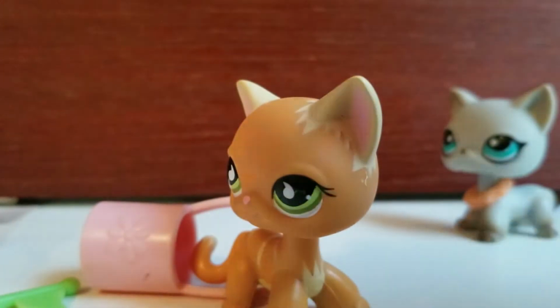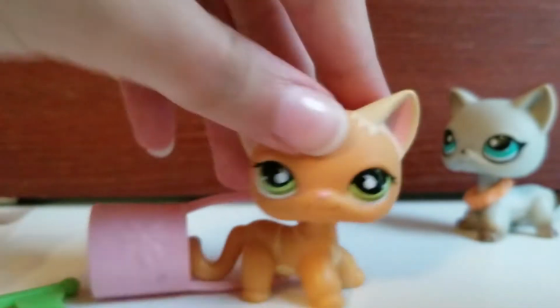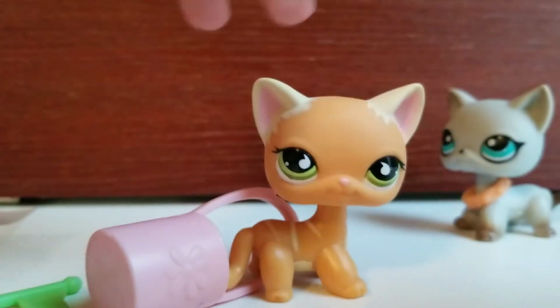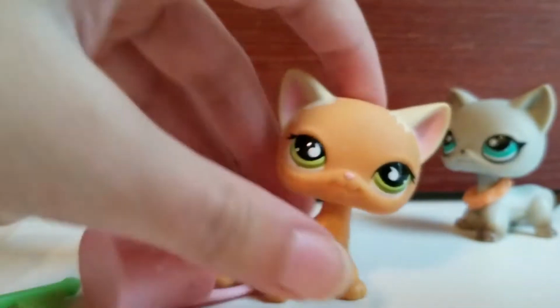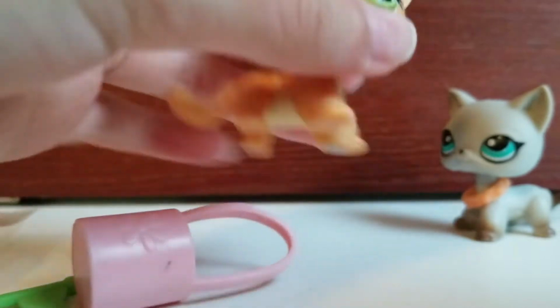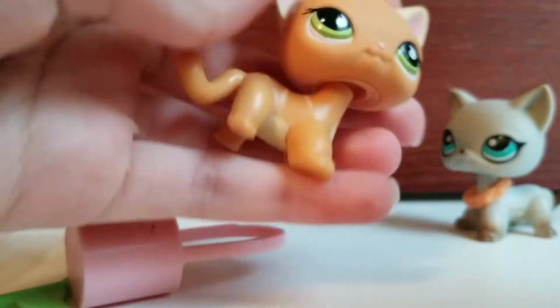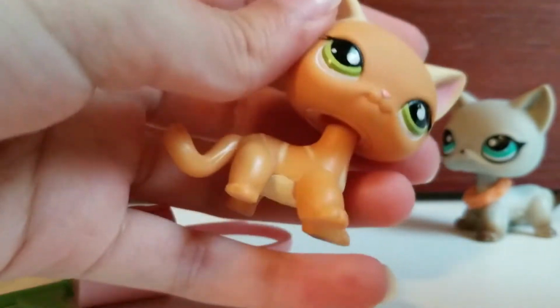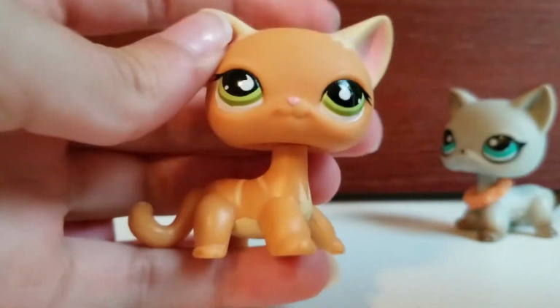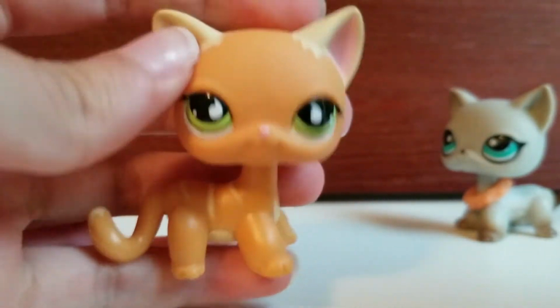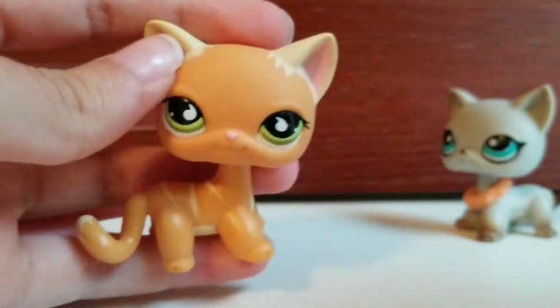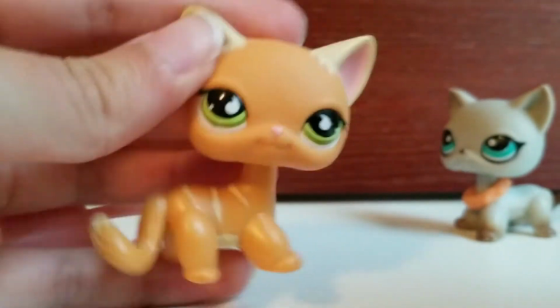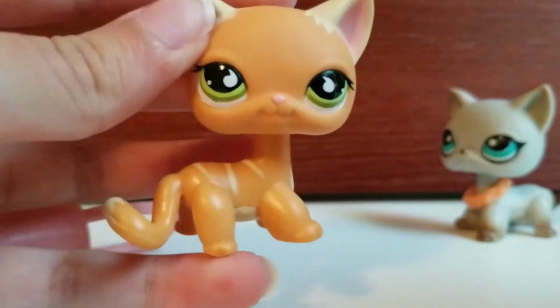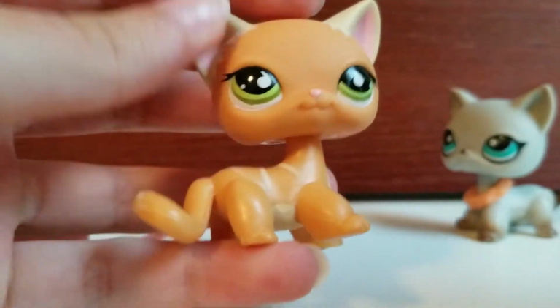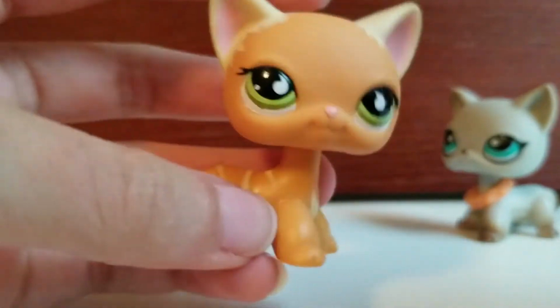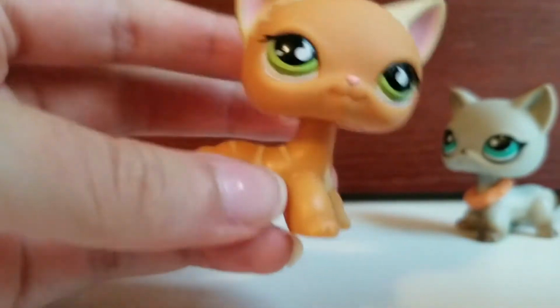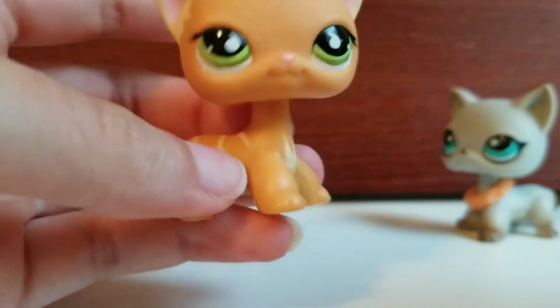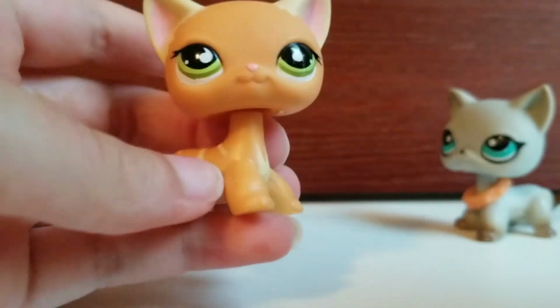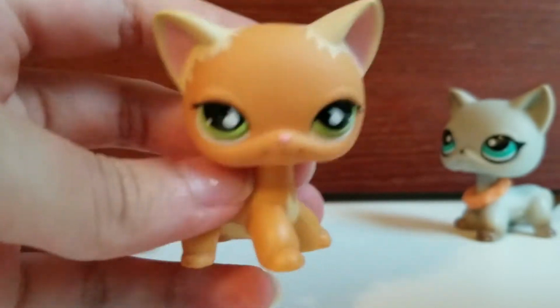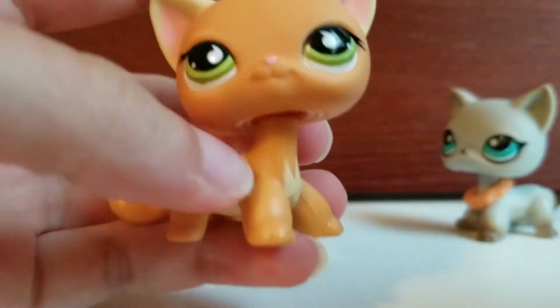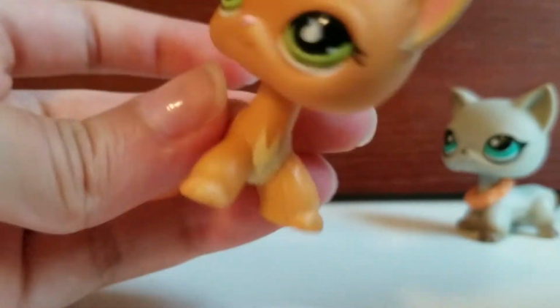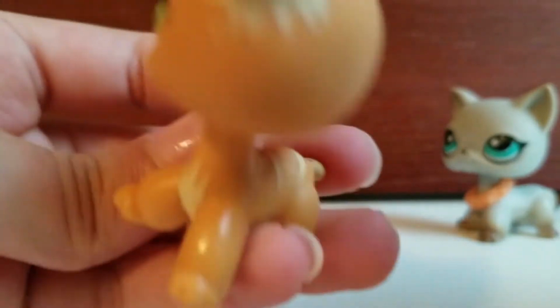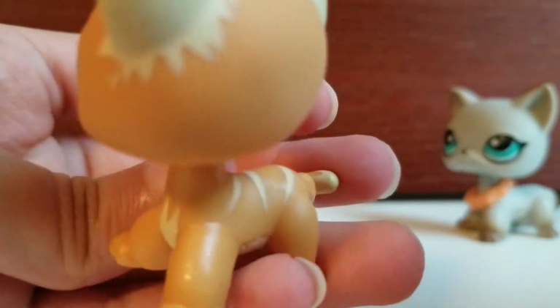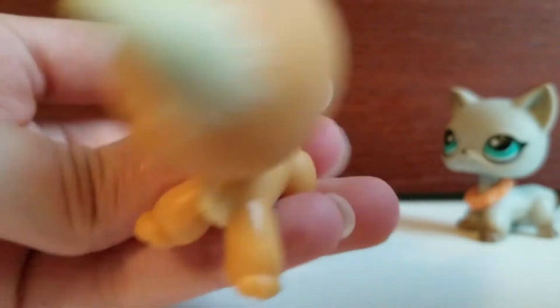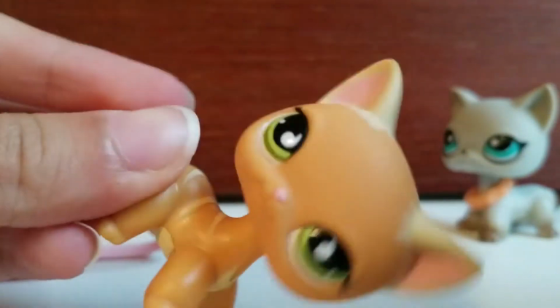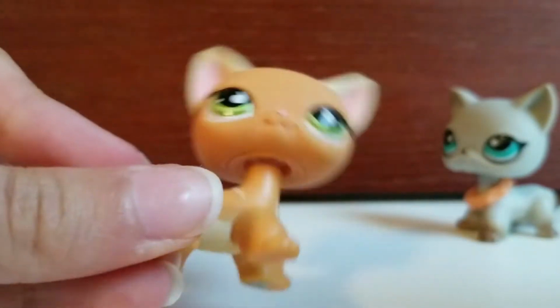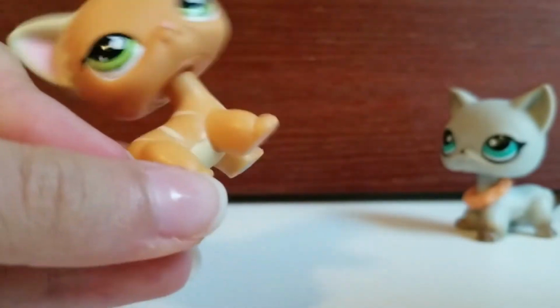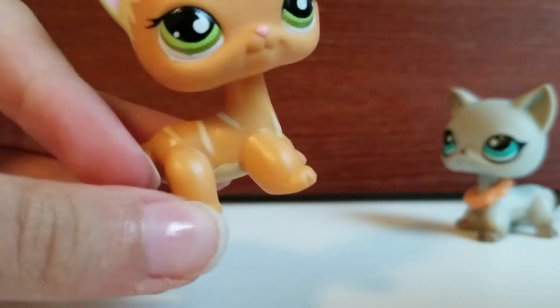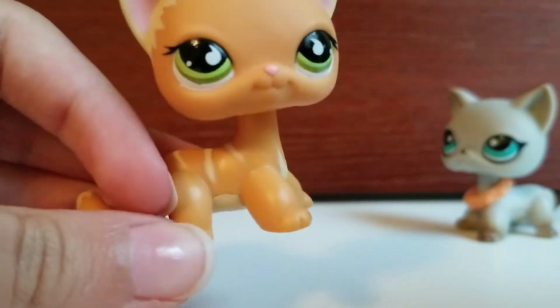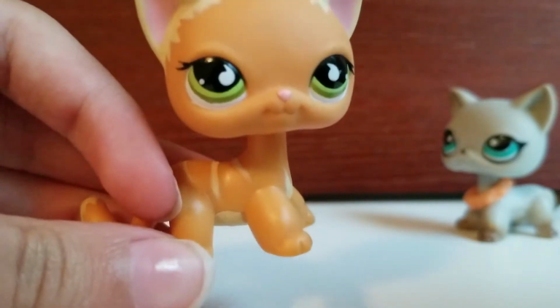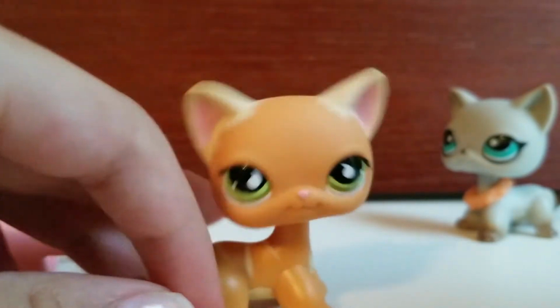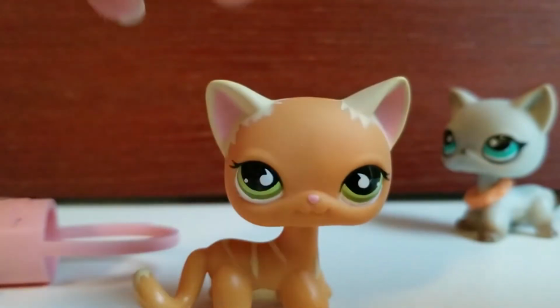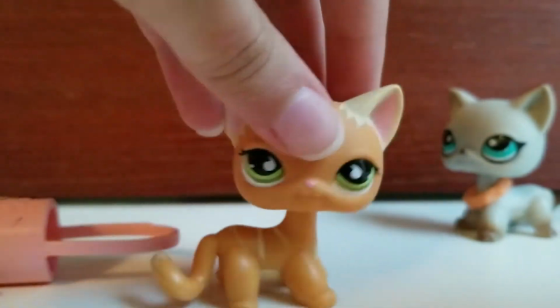That was cool. This is what she looks like. I forgot what number she was — I think she's like 577 maybe, but I'm not sure.